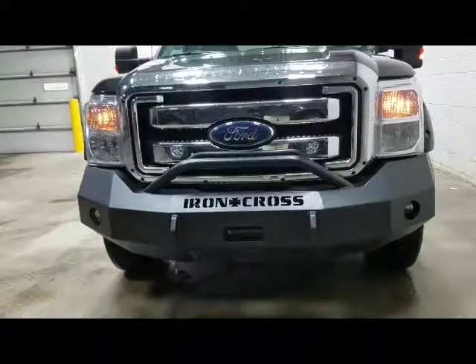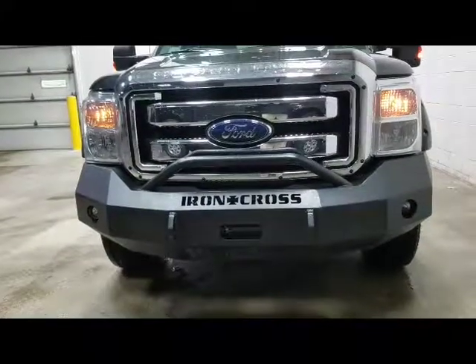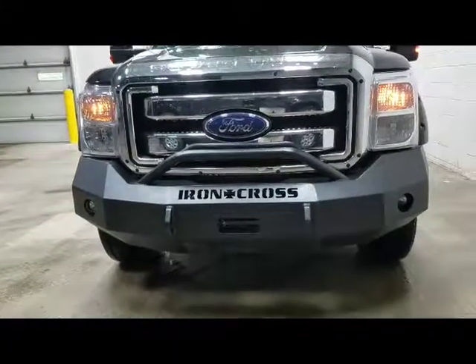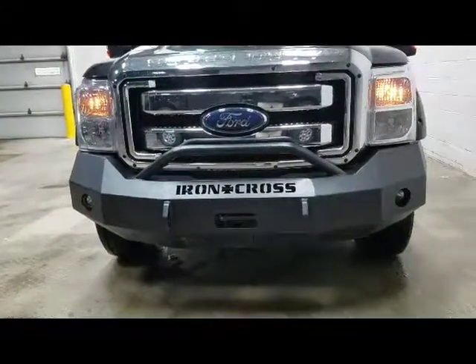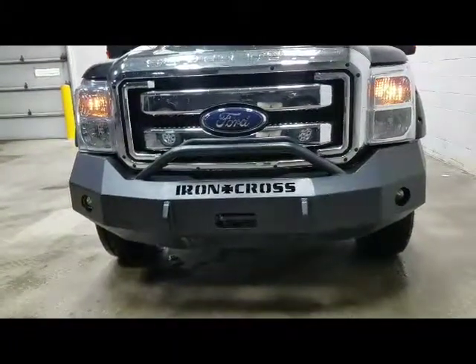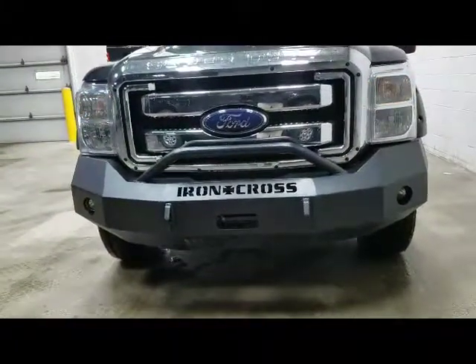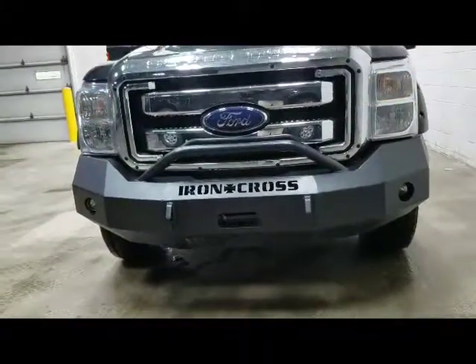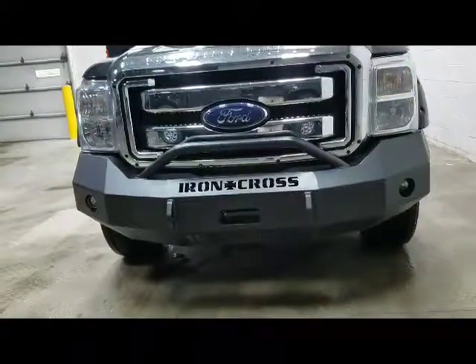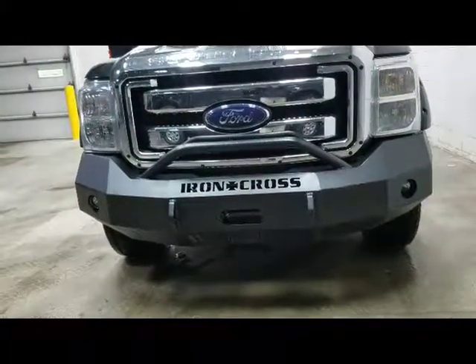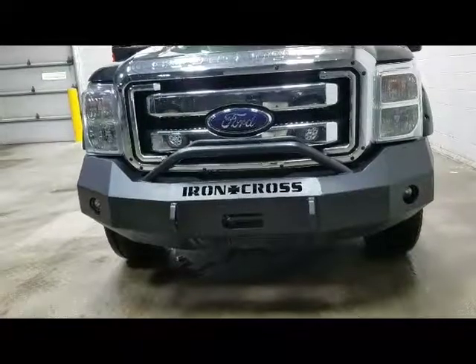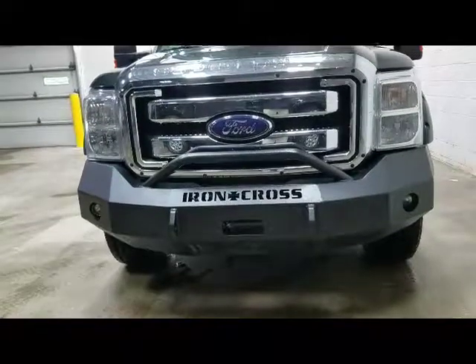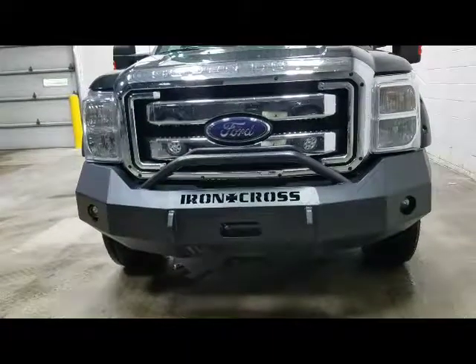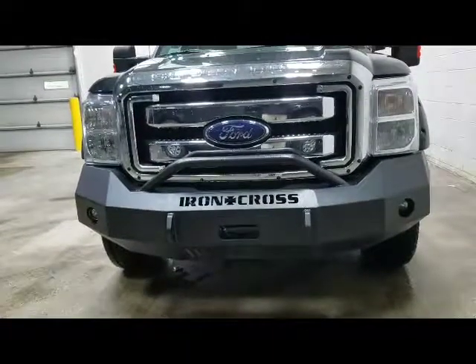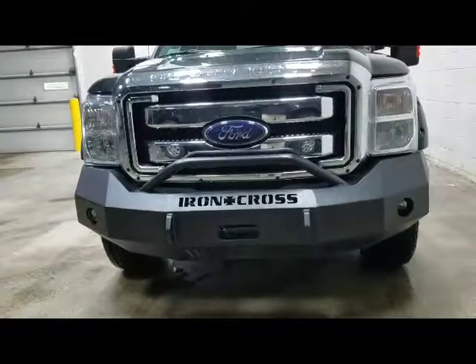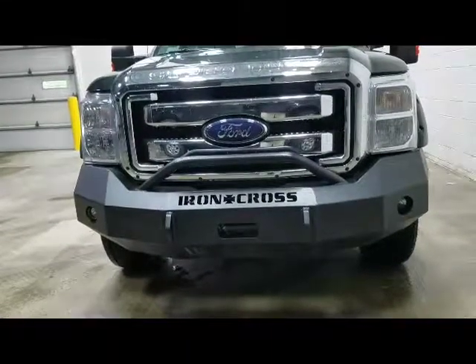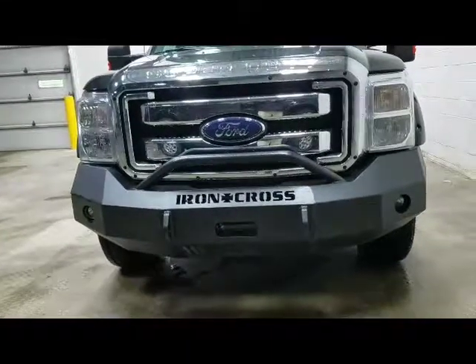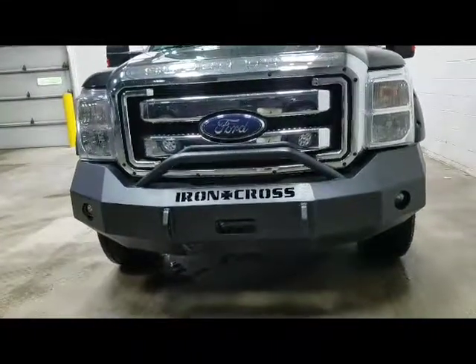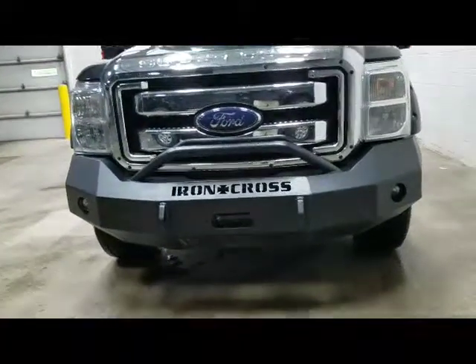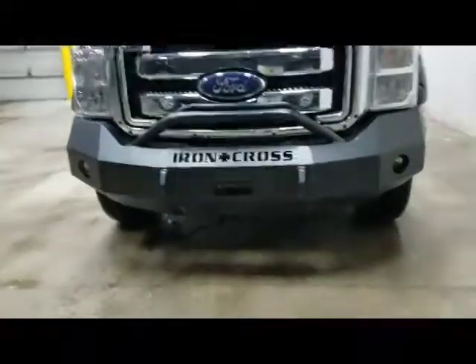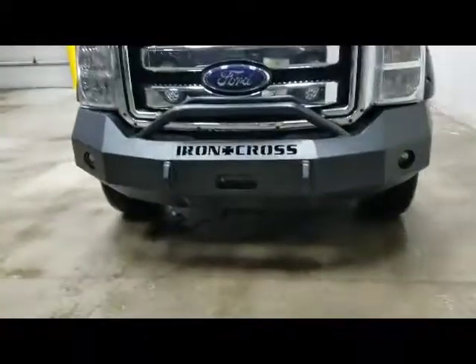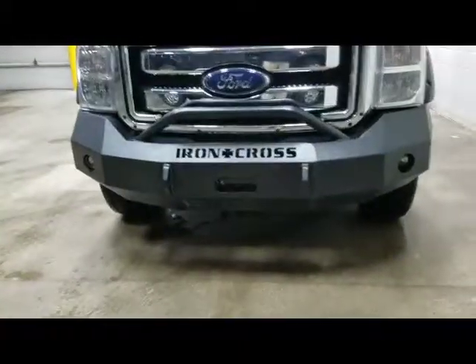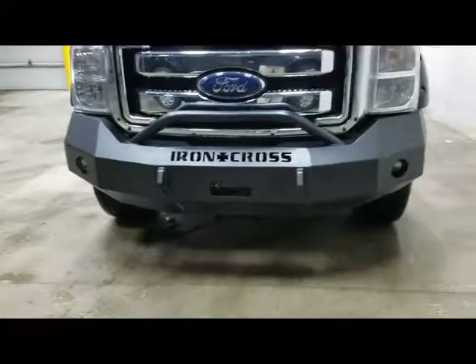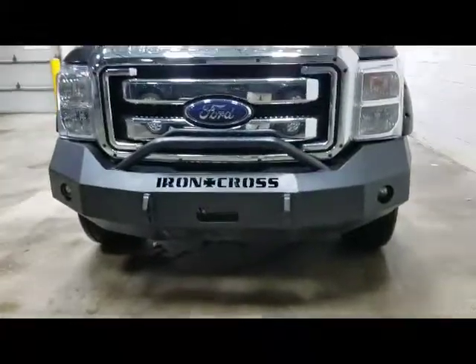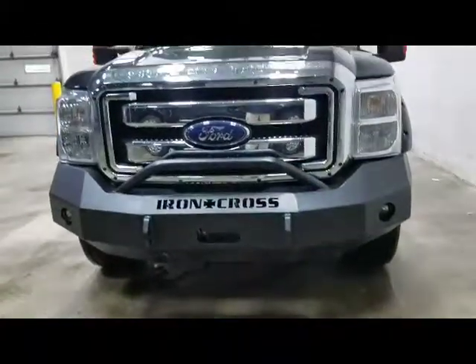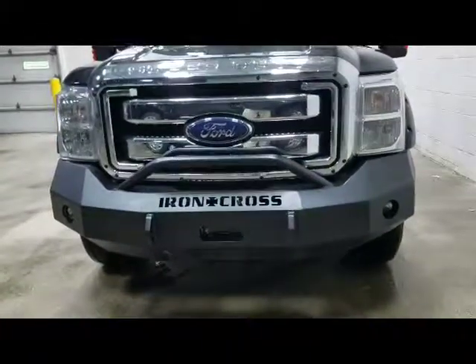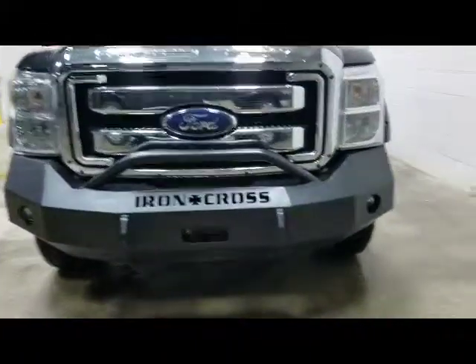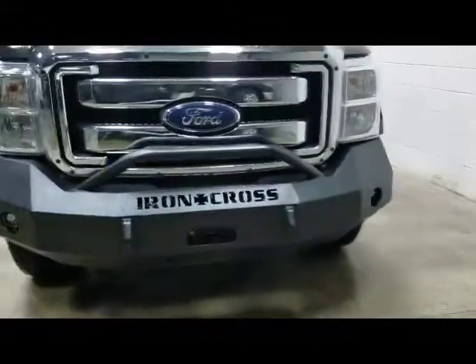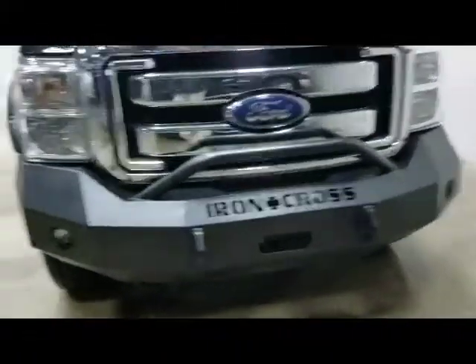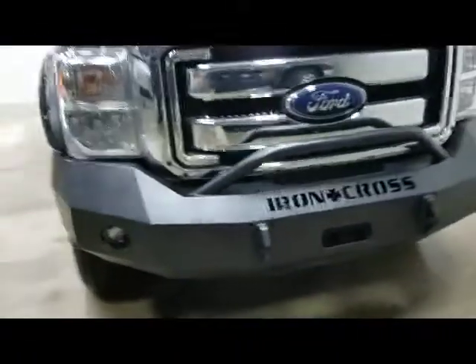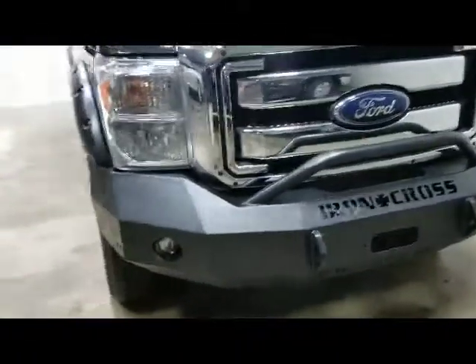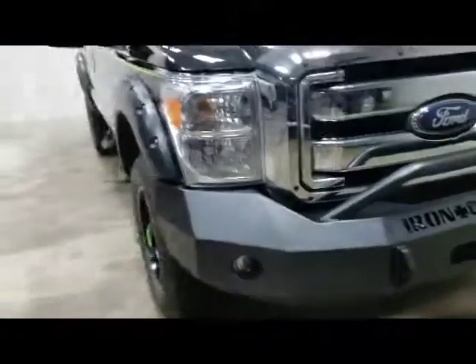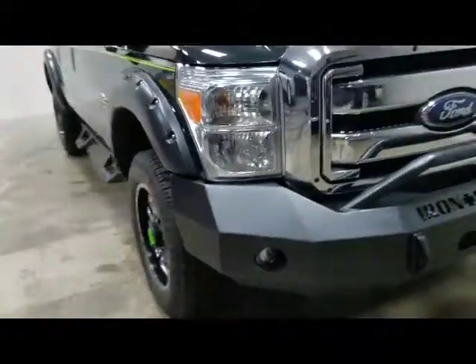Hi, I'm JJ Lindquist with Dale Howard Auto here in Iowa Falls, and this is our 2015 Ford F-350. It's got the Iron Cross bumpers on it. Everything about this truck is tough.